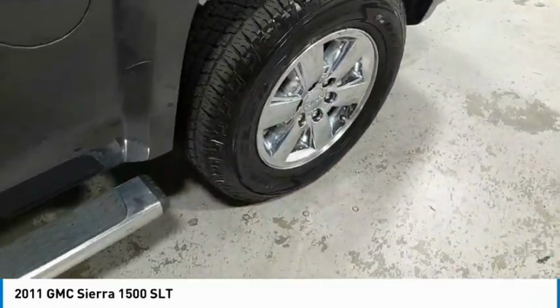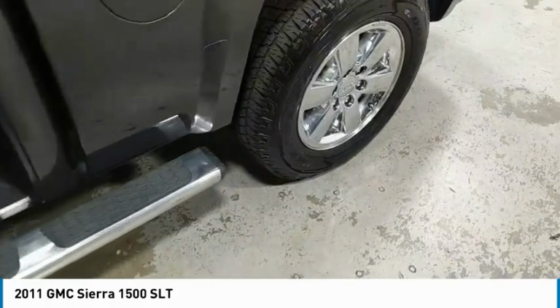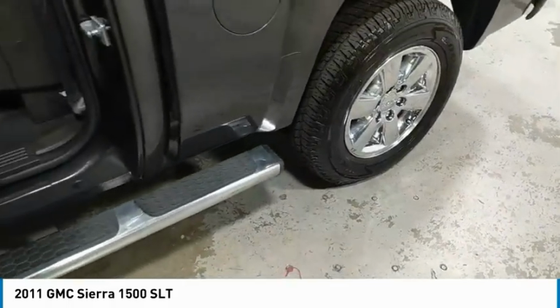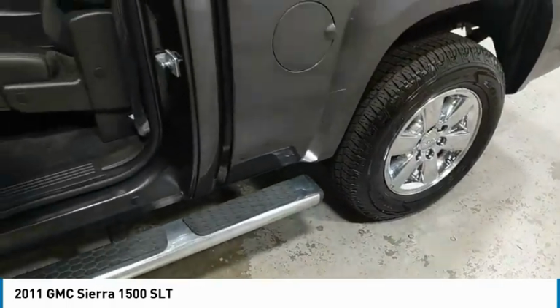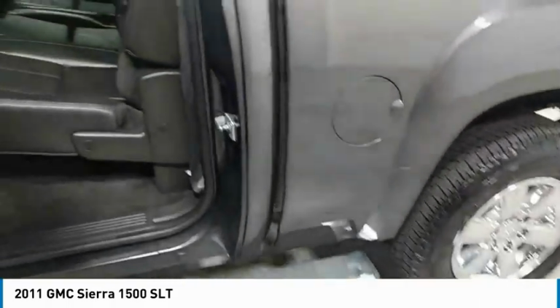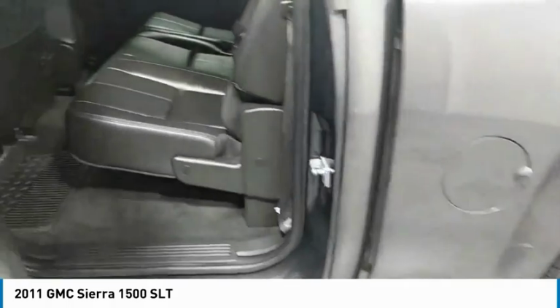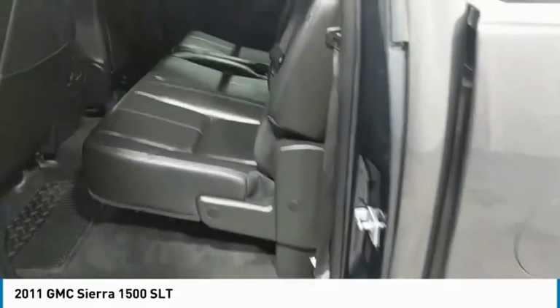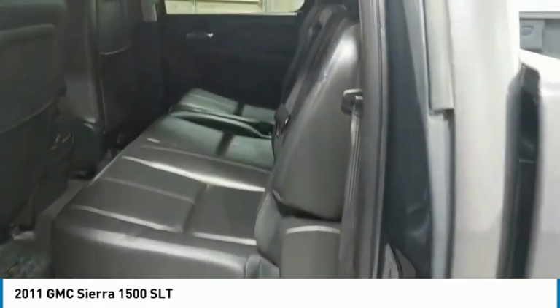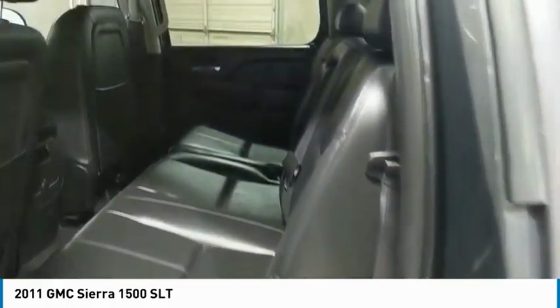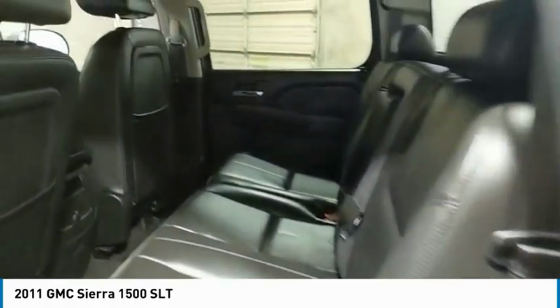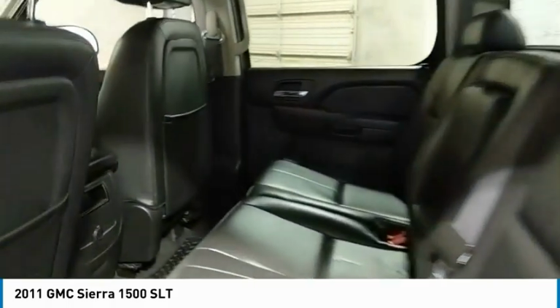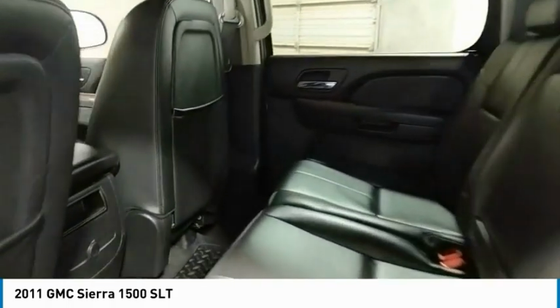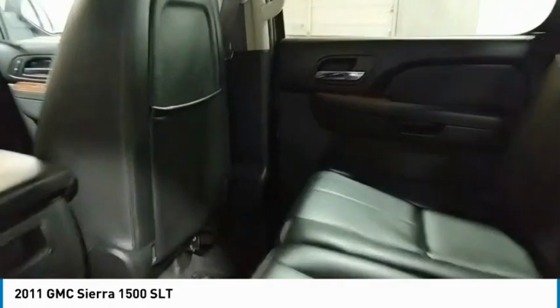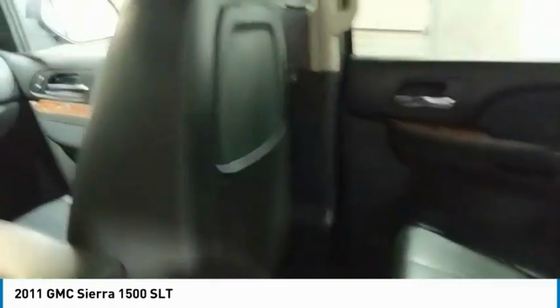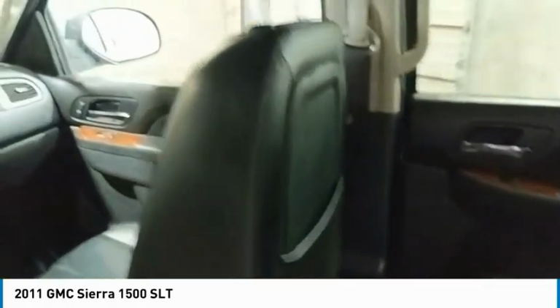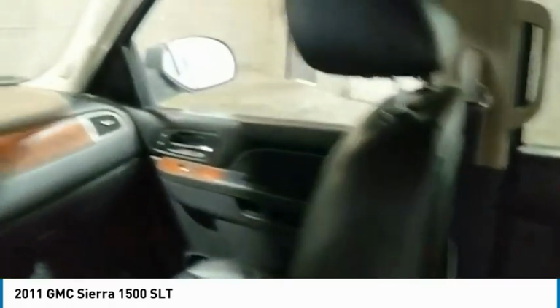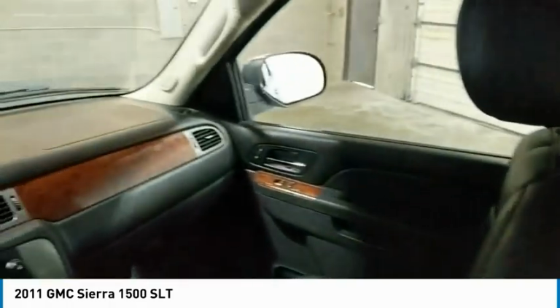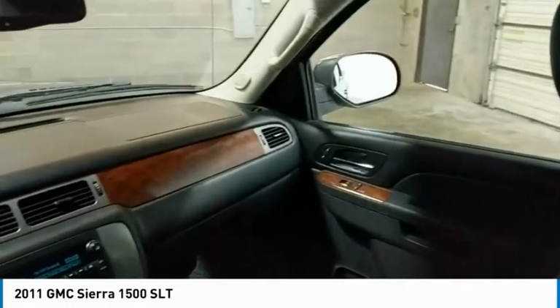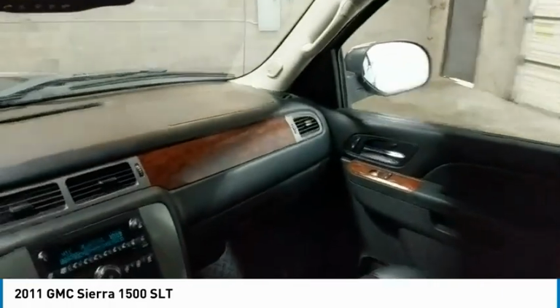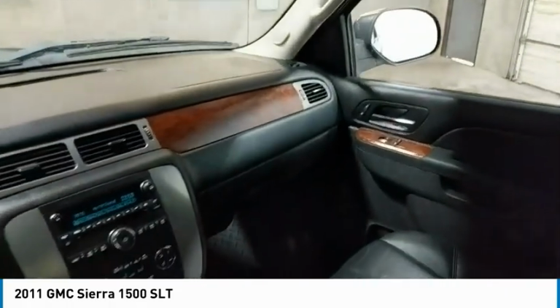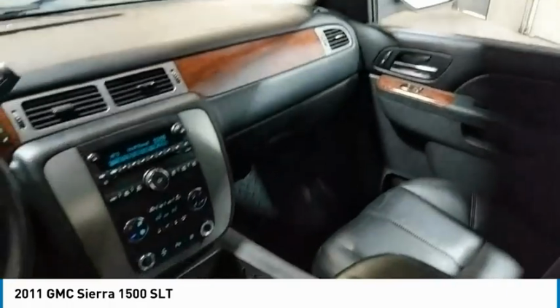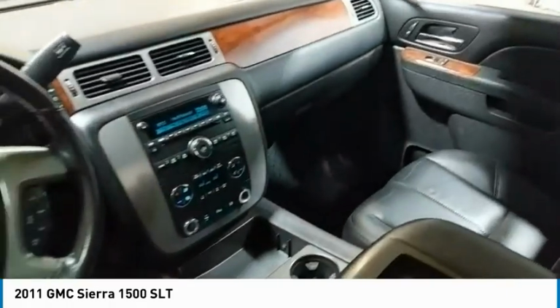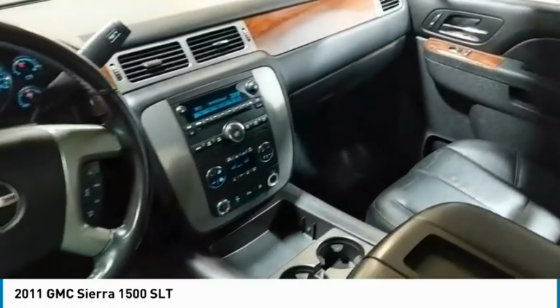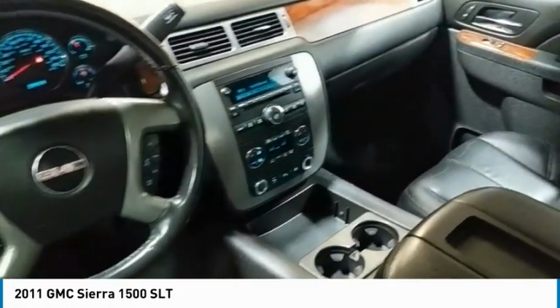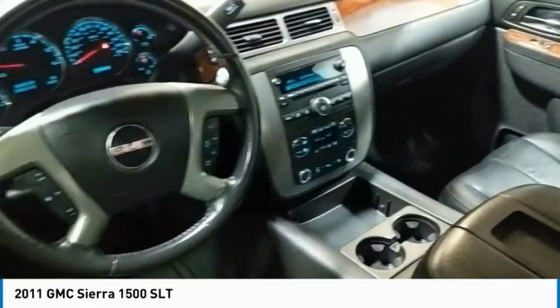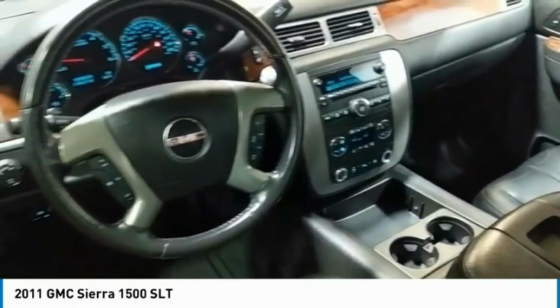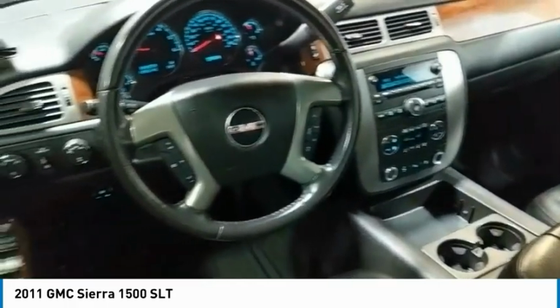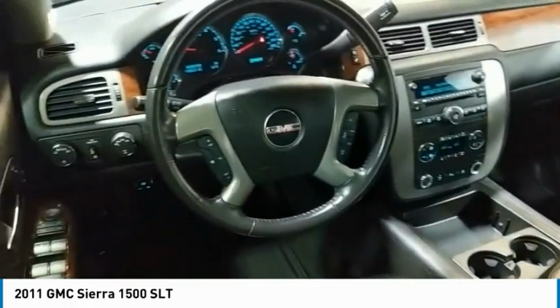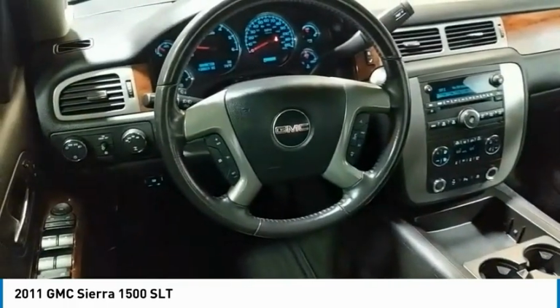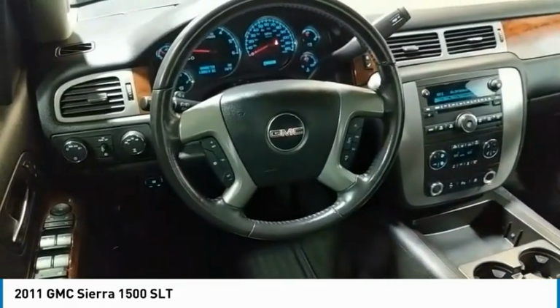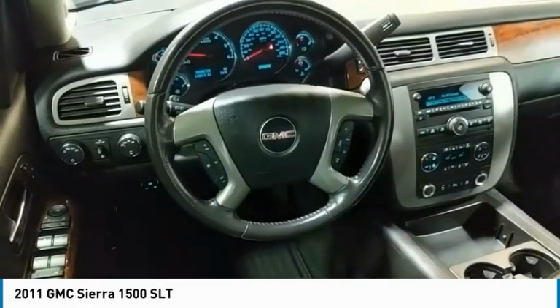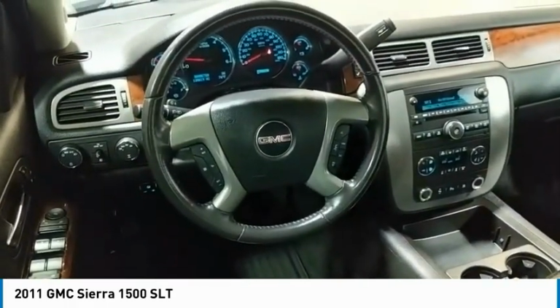Towing package, trailer brake controller, bed liner, aluminum wheels, heated side mirrors, traction control, daytime running lights, remote keyless entry, fog lights, skid plate package. Come take a test drive today.